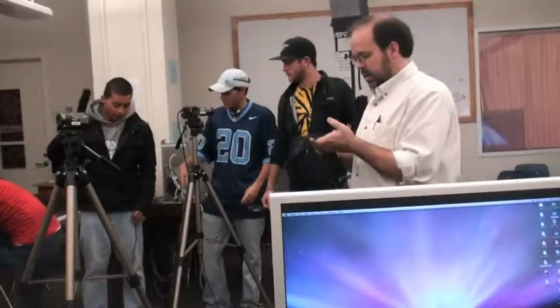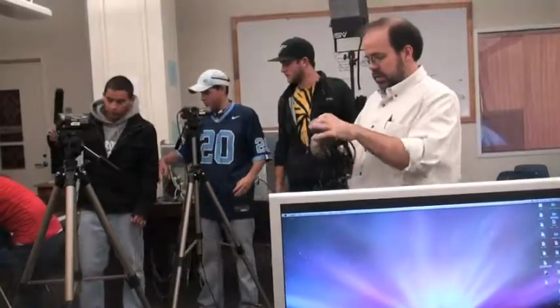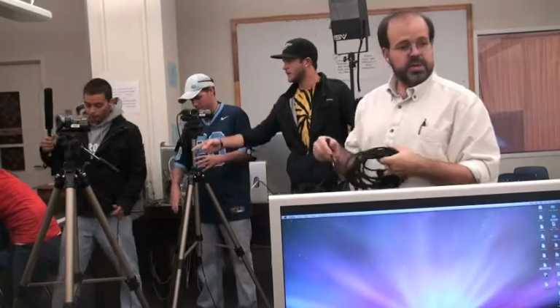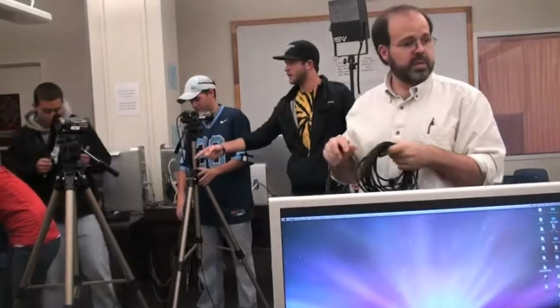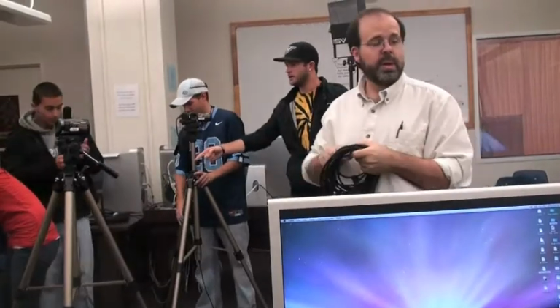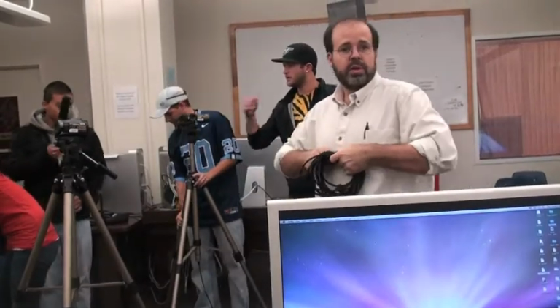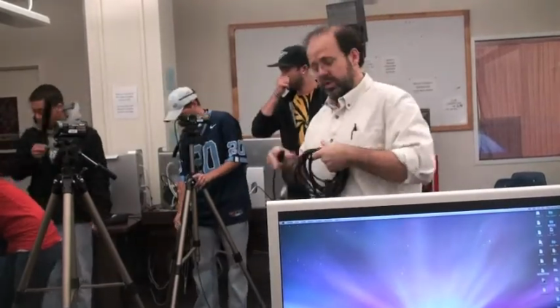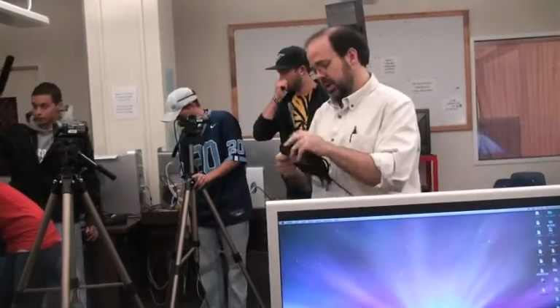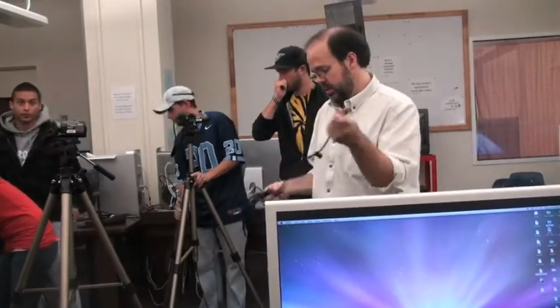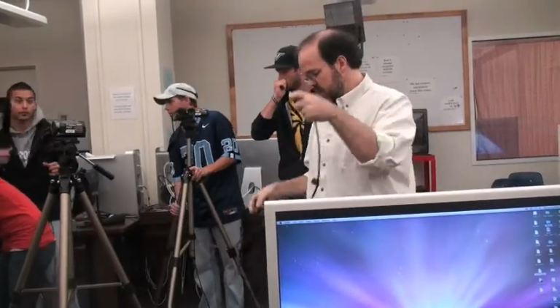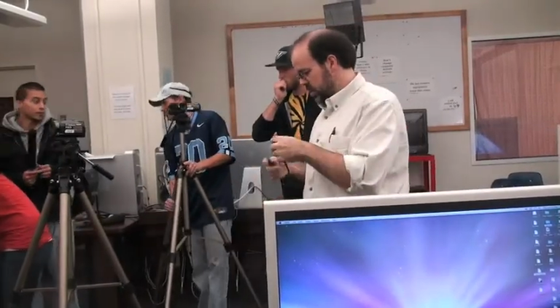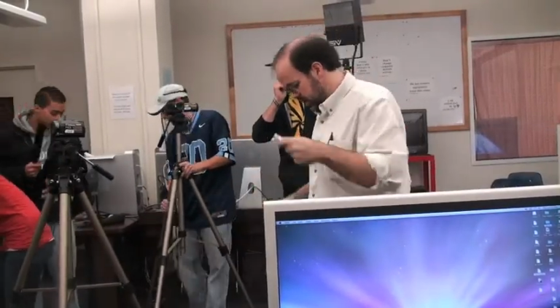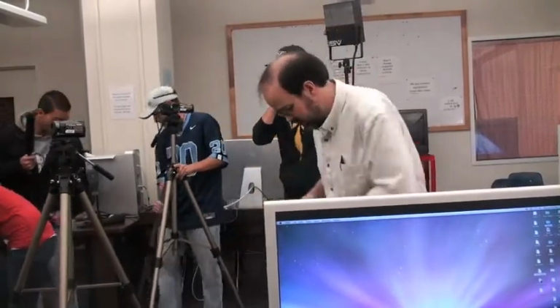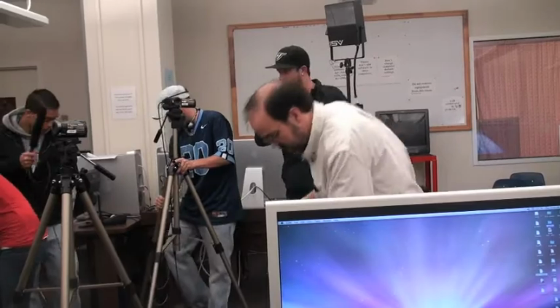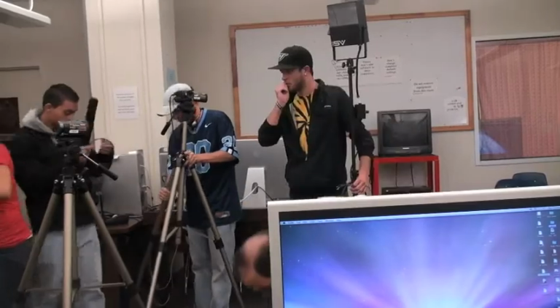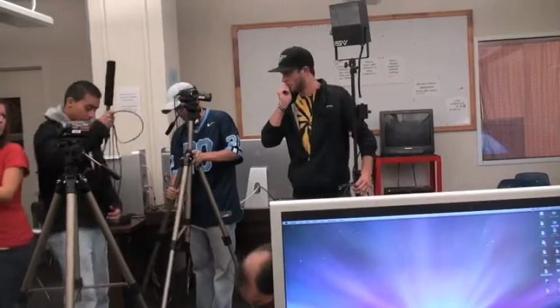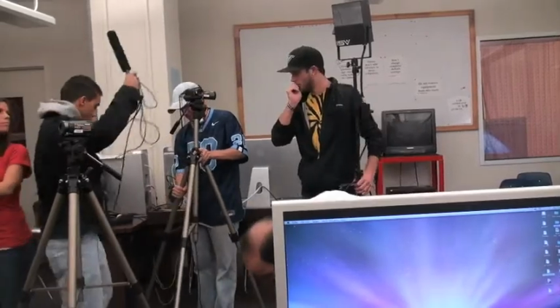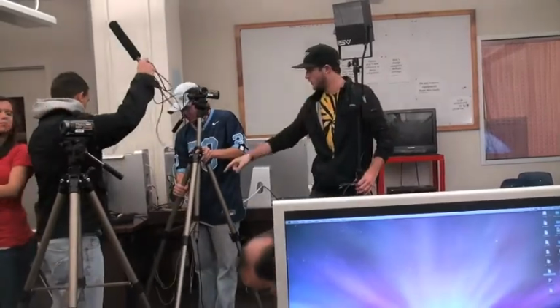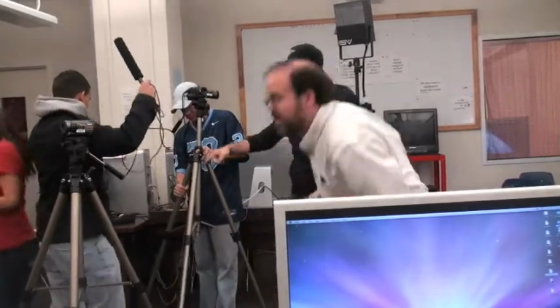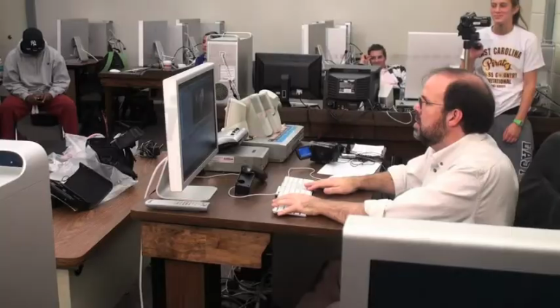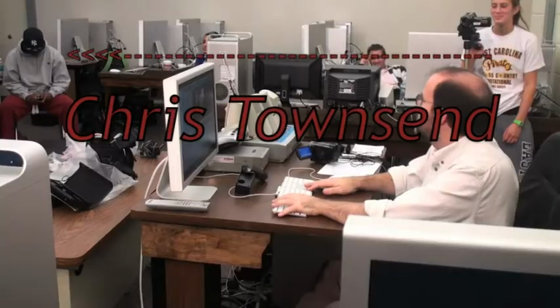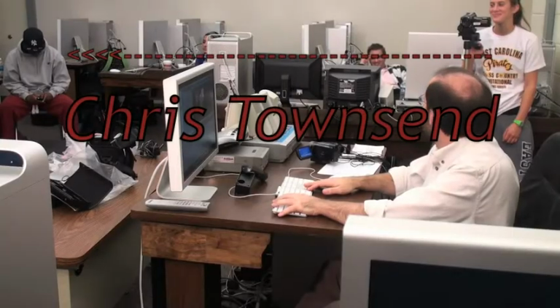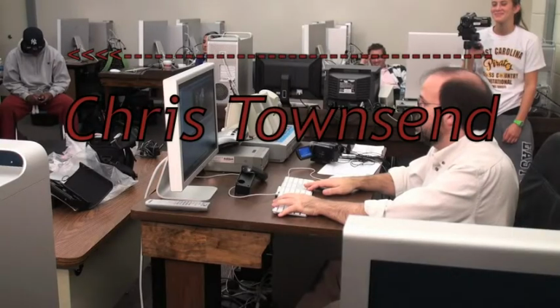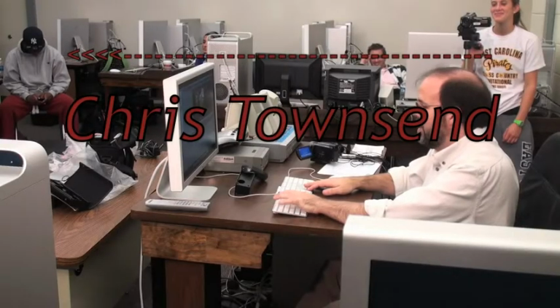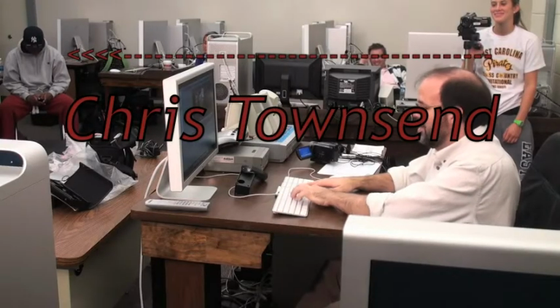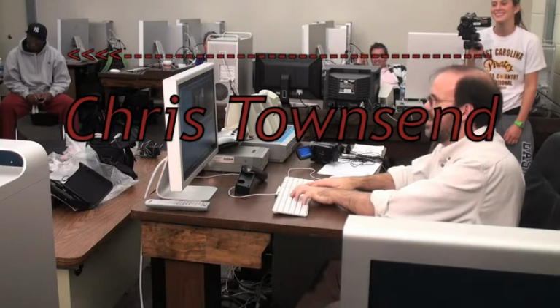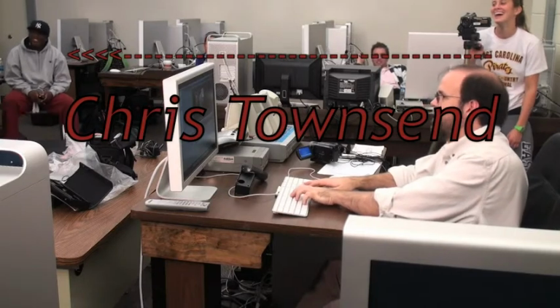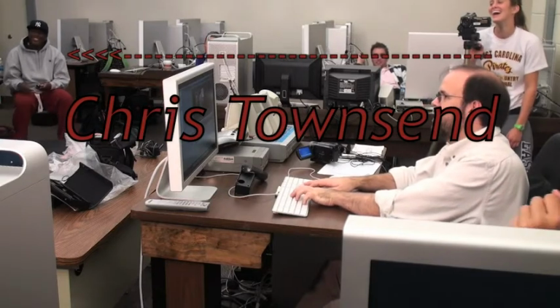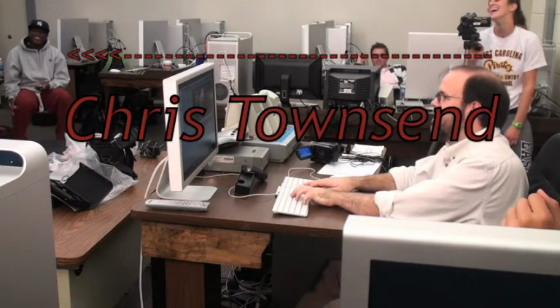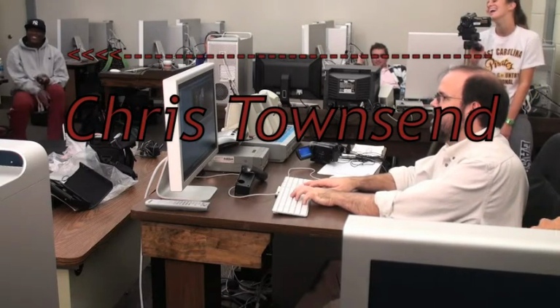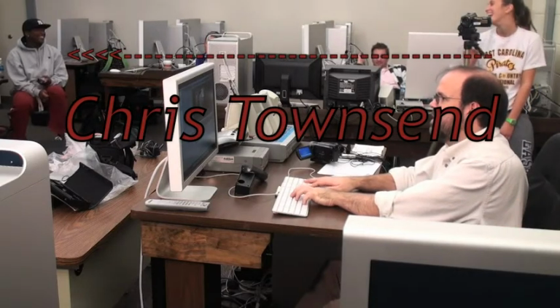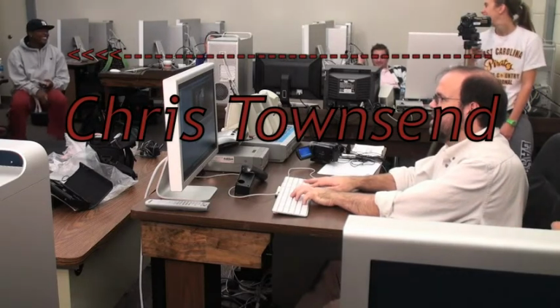The last and final step in creating a news package is returning all of the equipment back to its proper place. Not doing so impedes others from doing what they may have to do. This is Chris Townsend. I hope I was able to help you better understand how to make a news package. Goodbye and good luck.